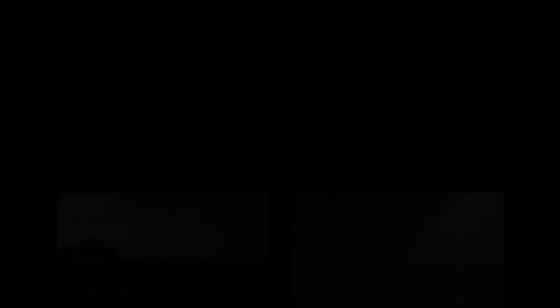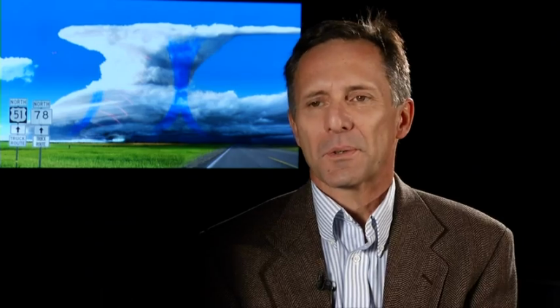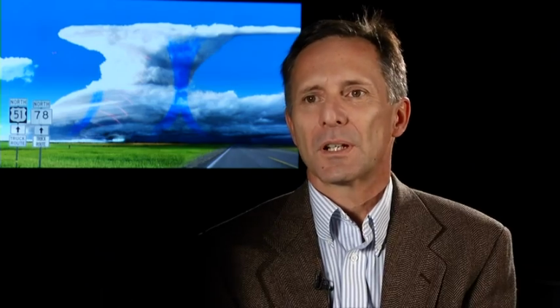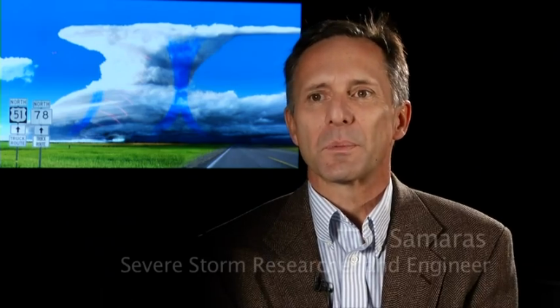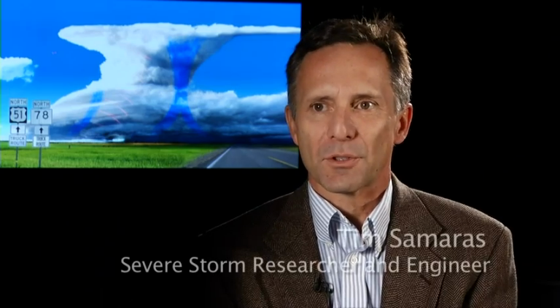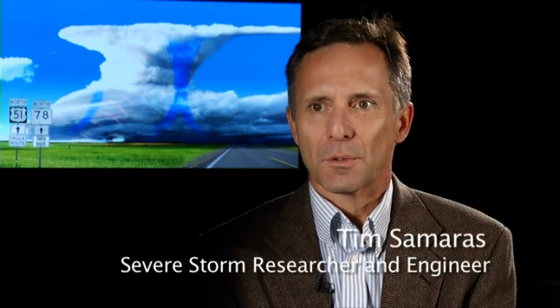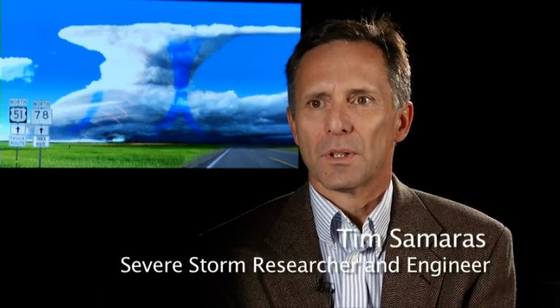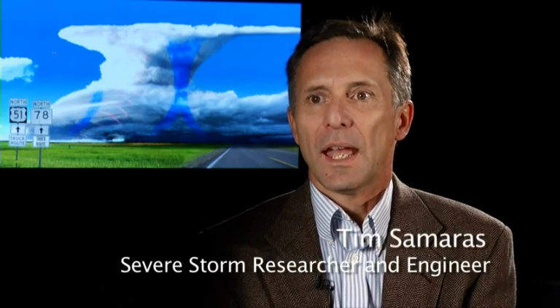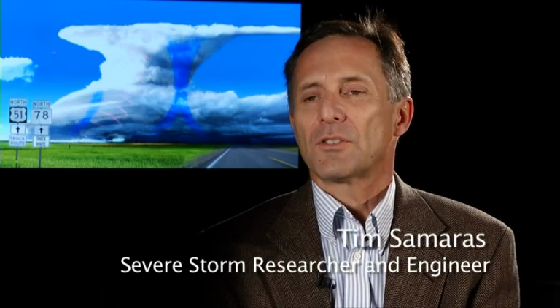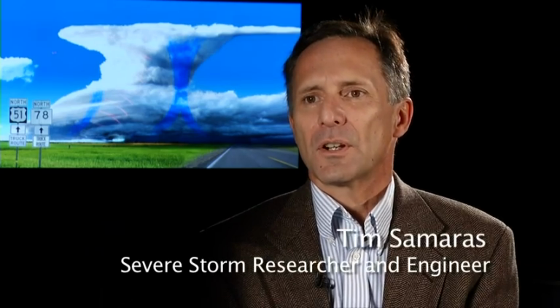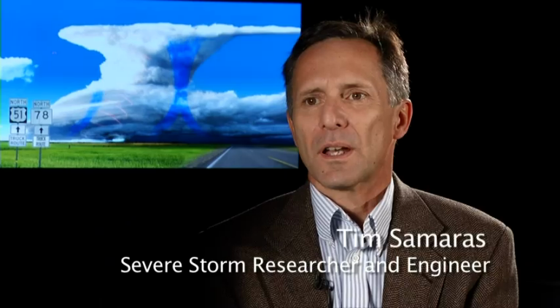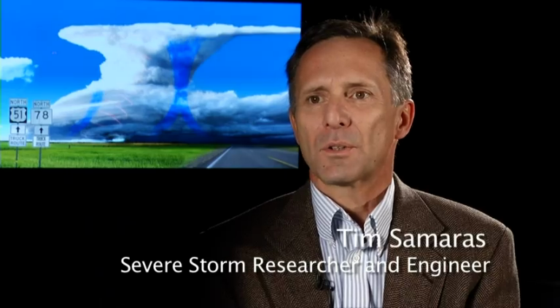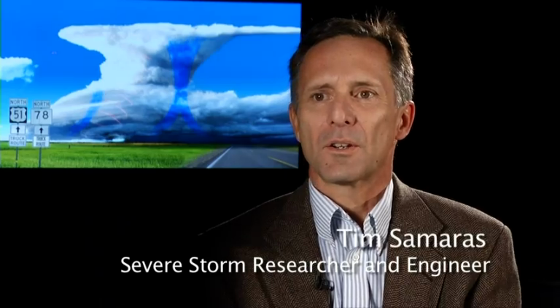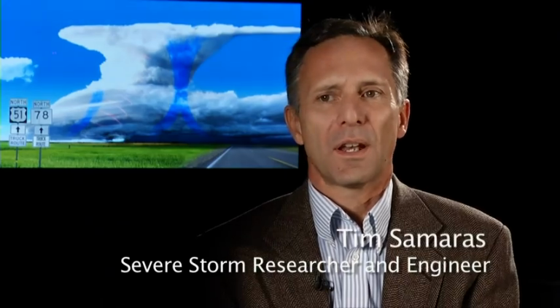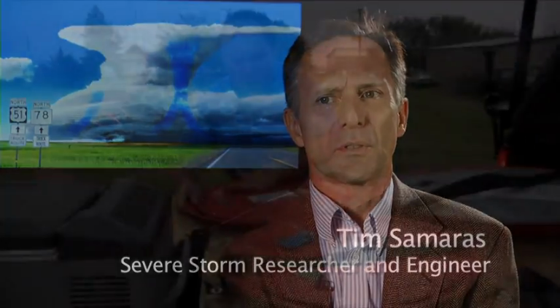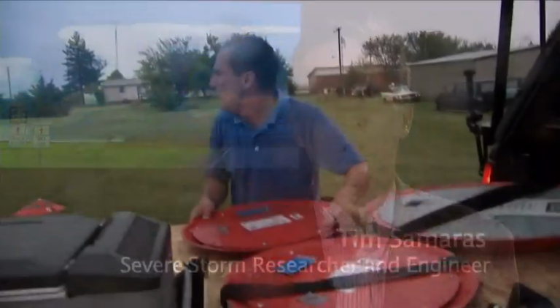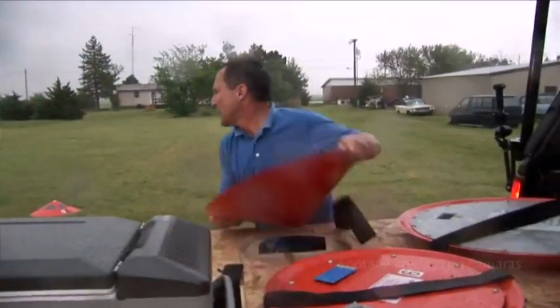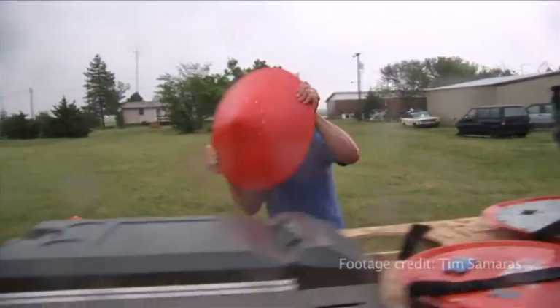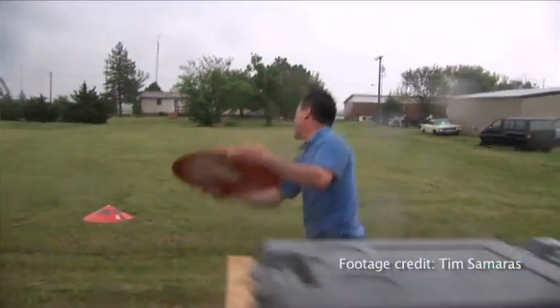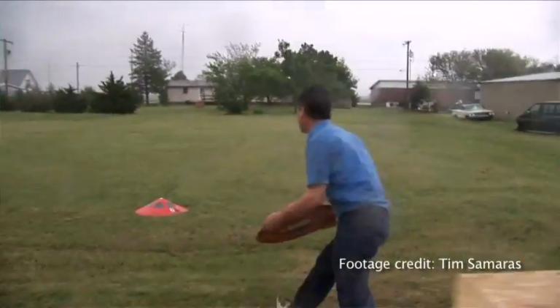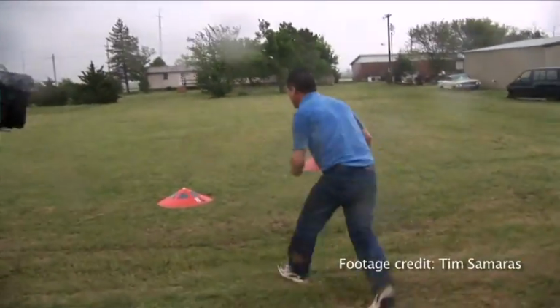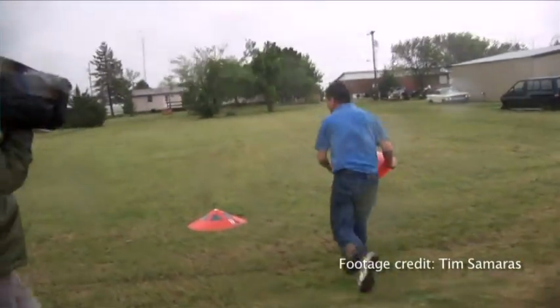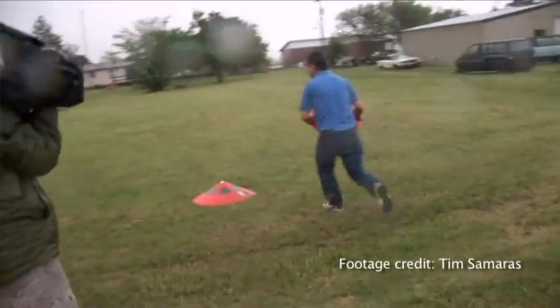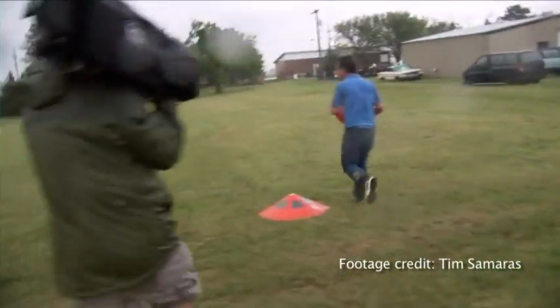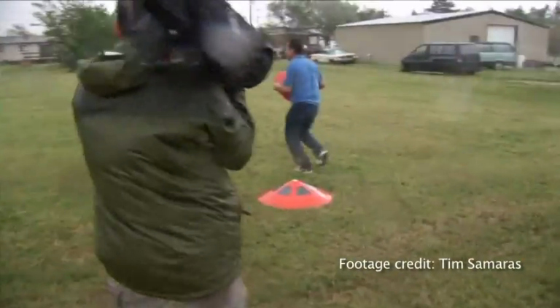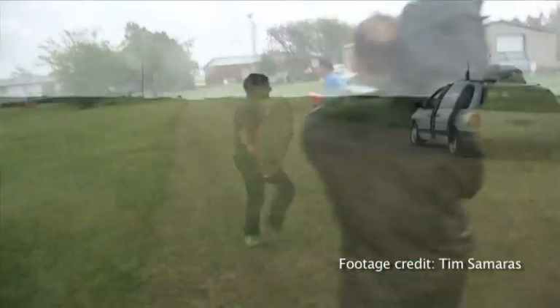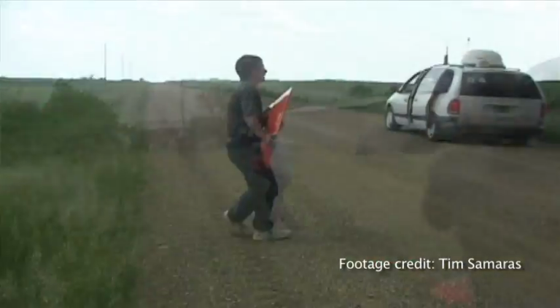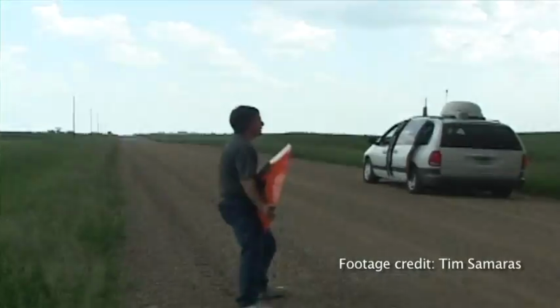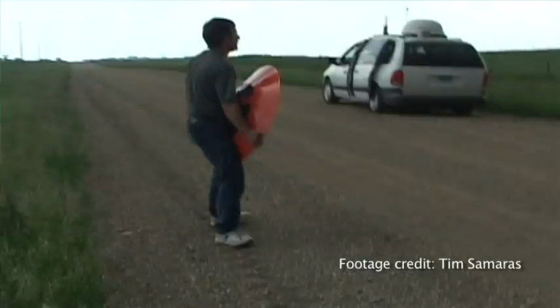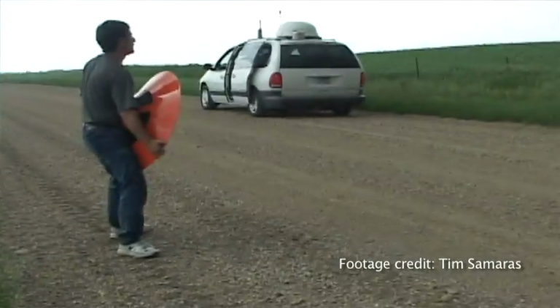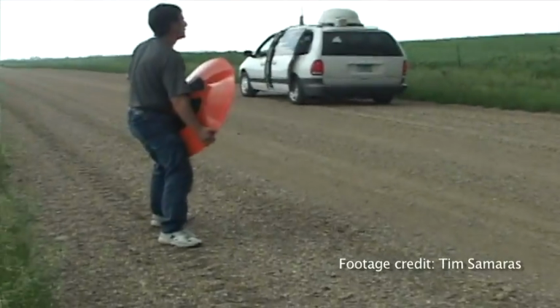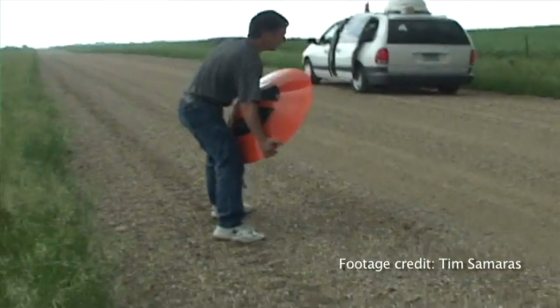Since I was a kid, I've always been interested in storms. As an engineer, I try to understand how things work, so I actually built and designed a device to measure the weather, basically, on the inside of a tornado.